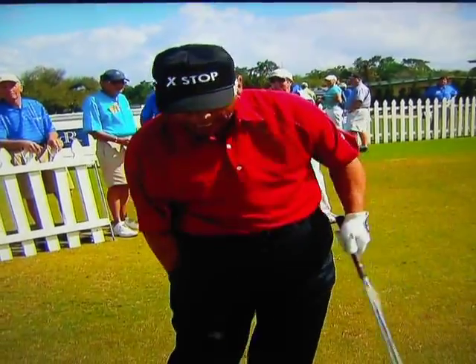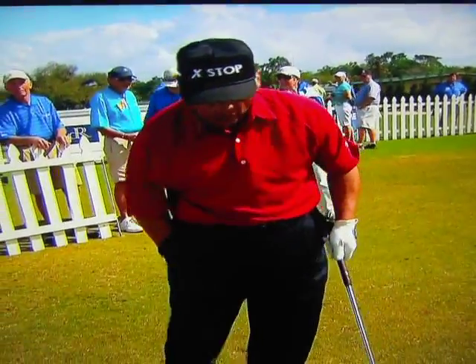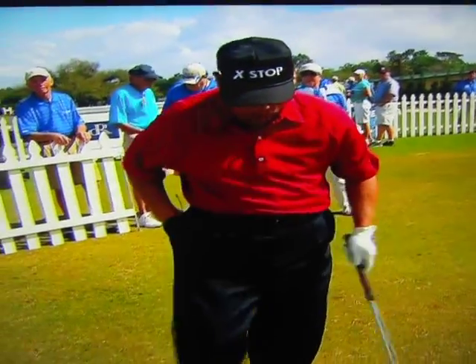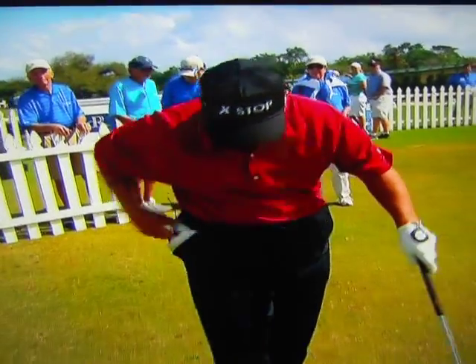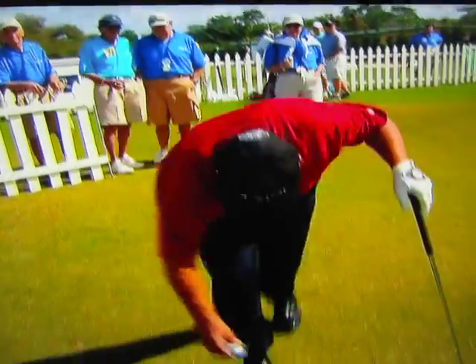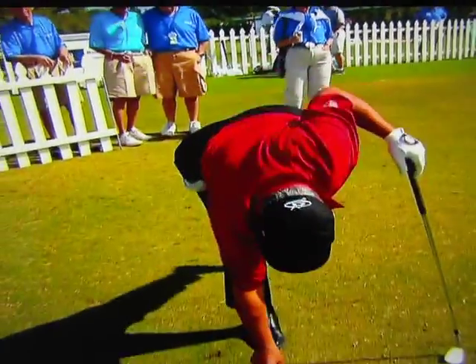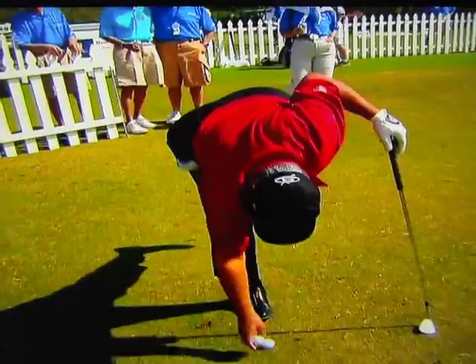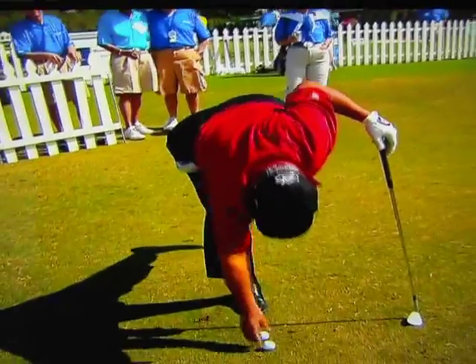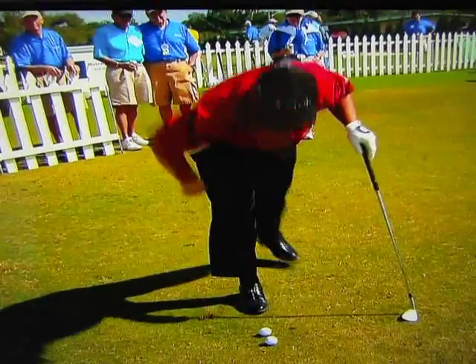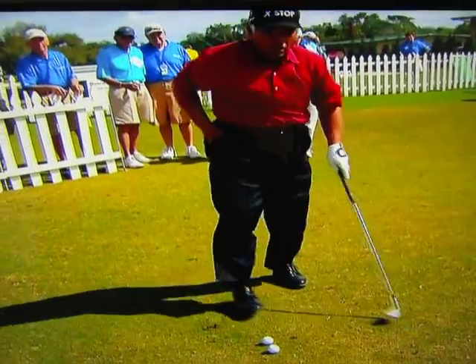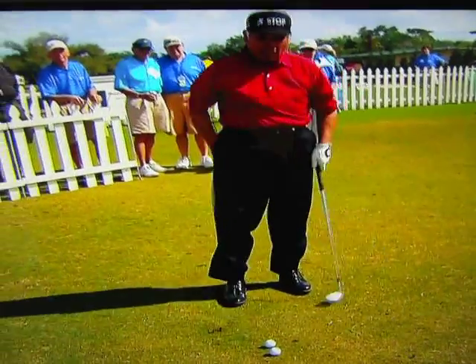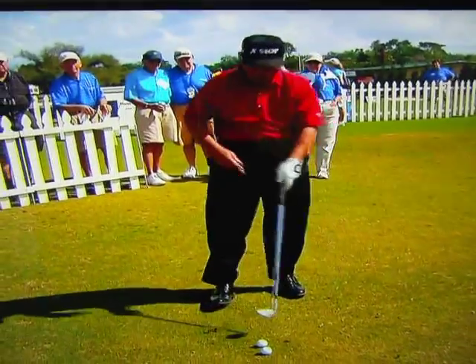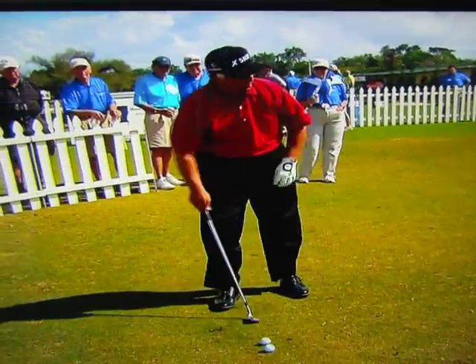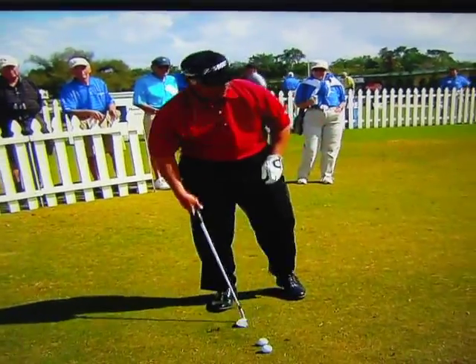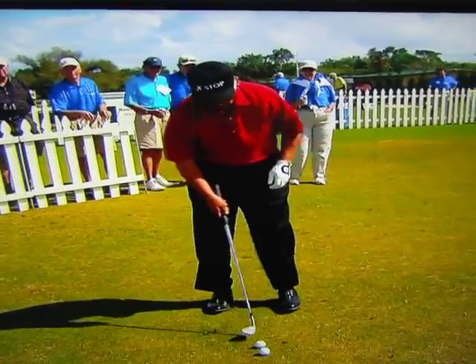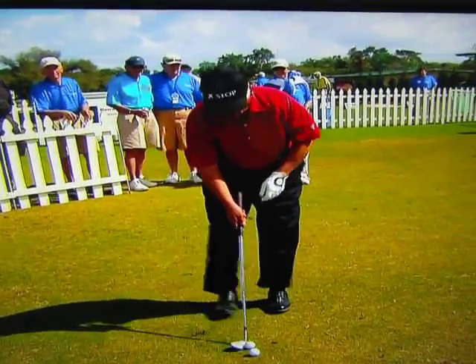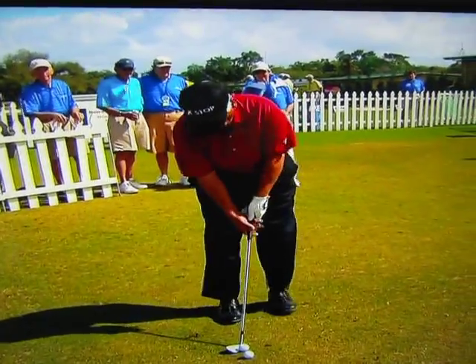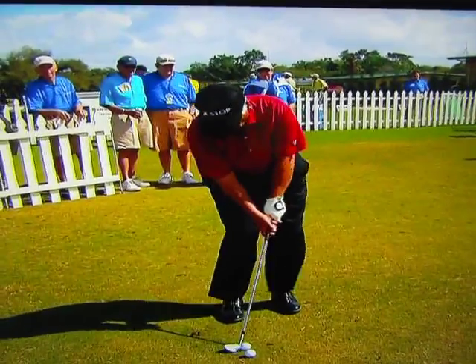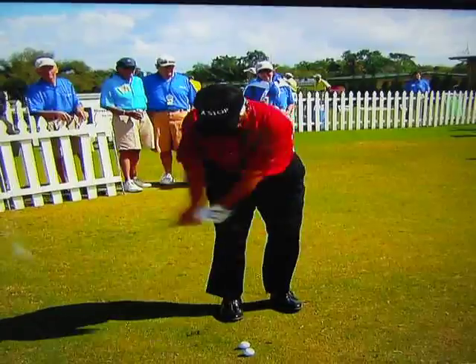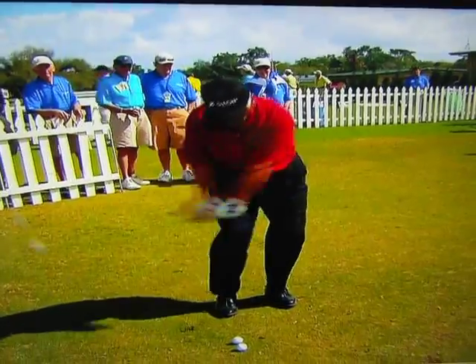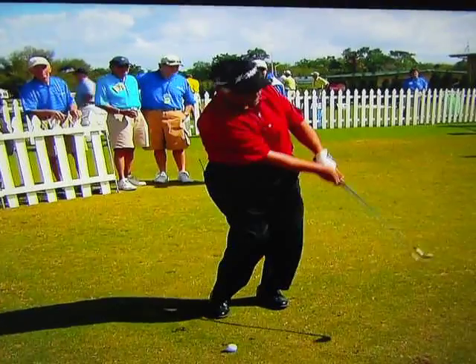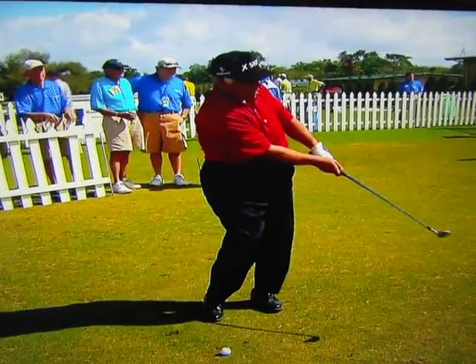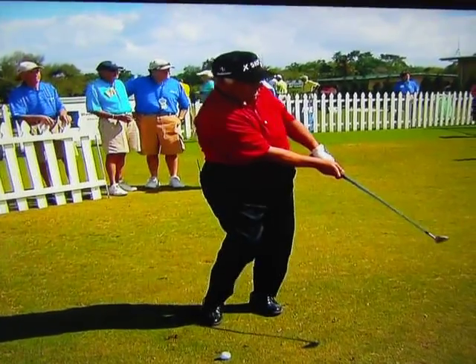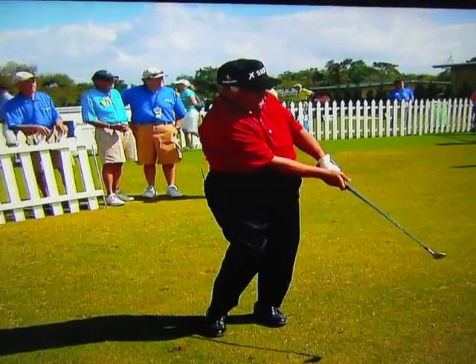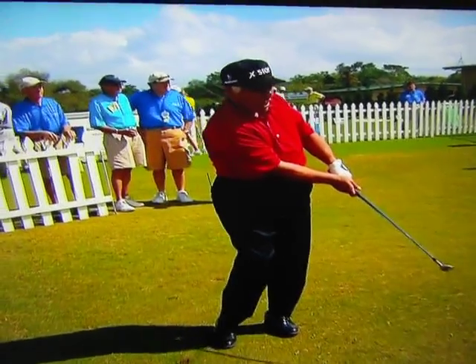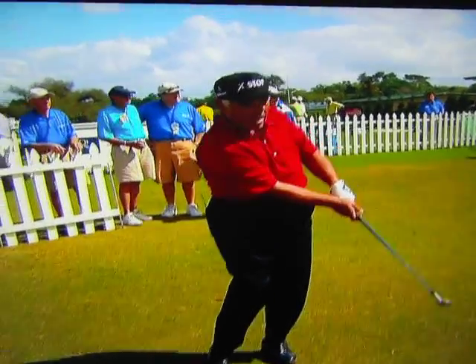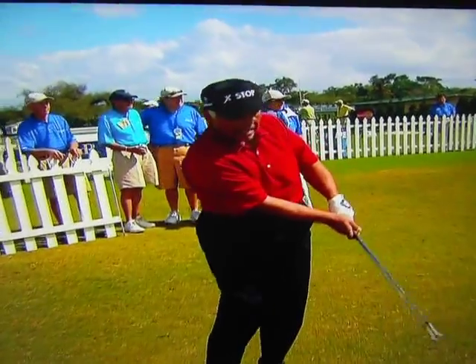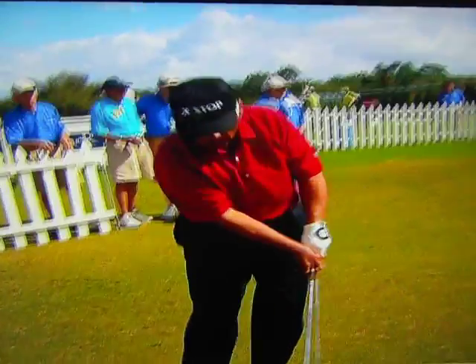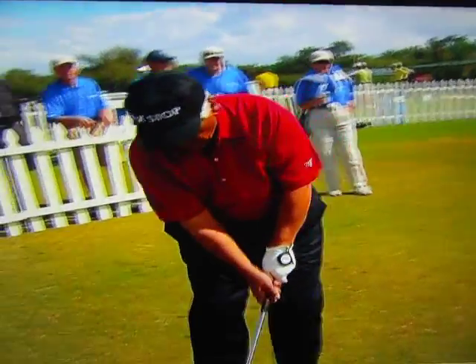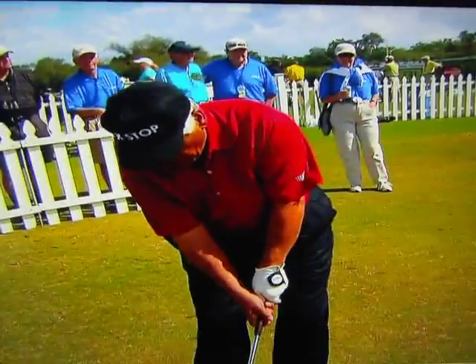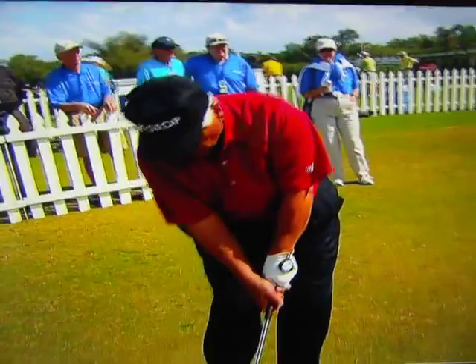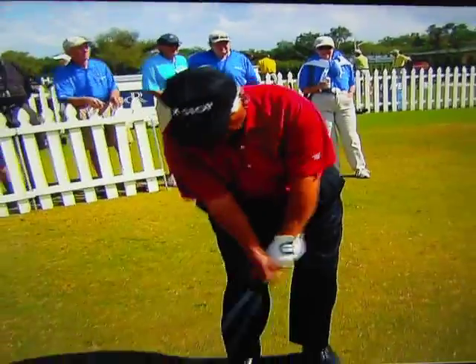I can actually hit this ball, hold the position, and come right back down and hit another one. You see that?